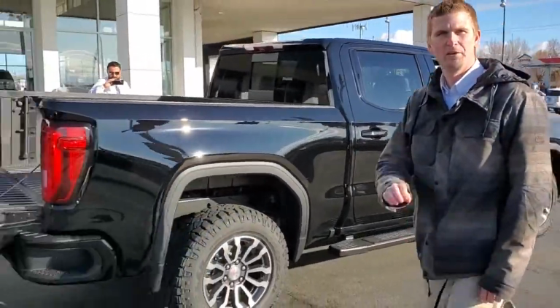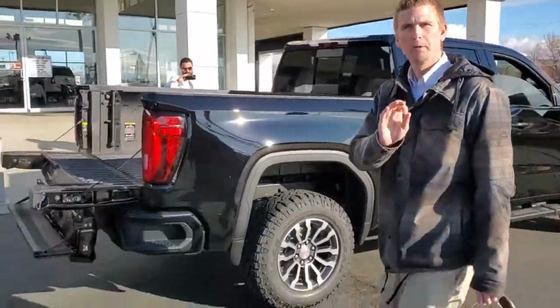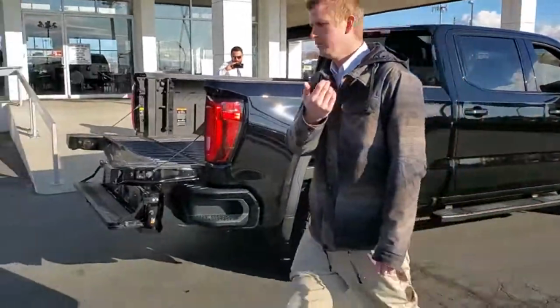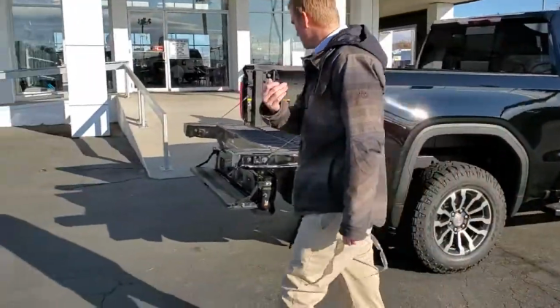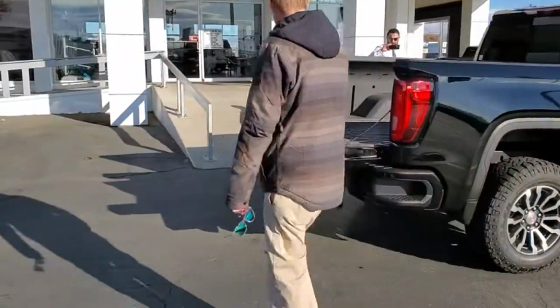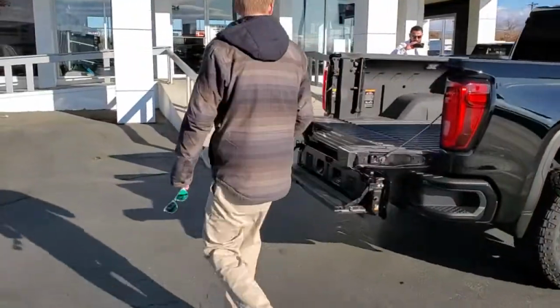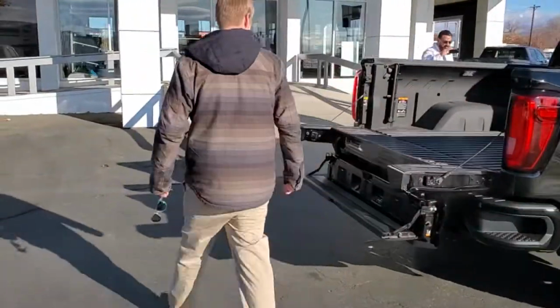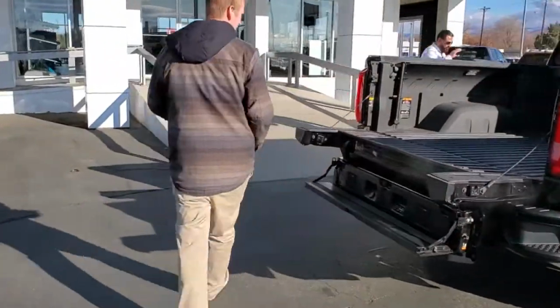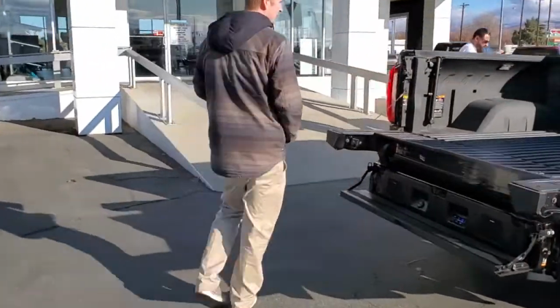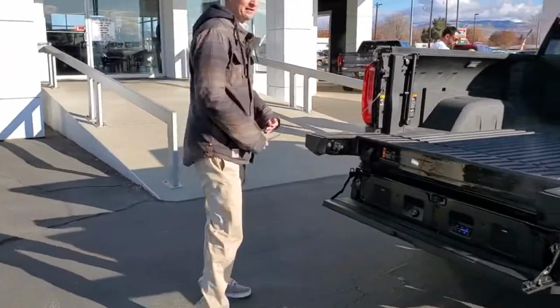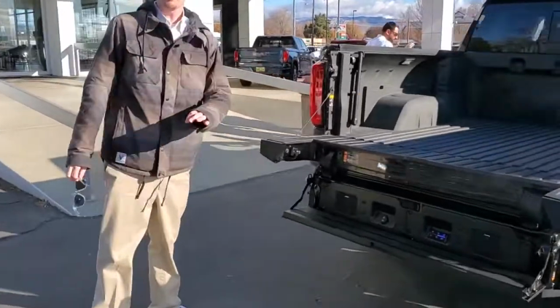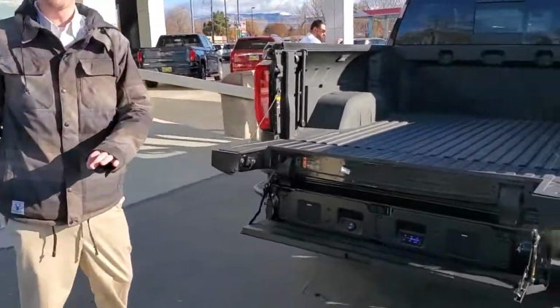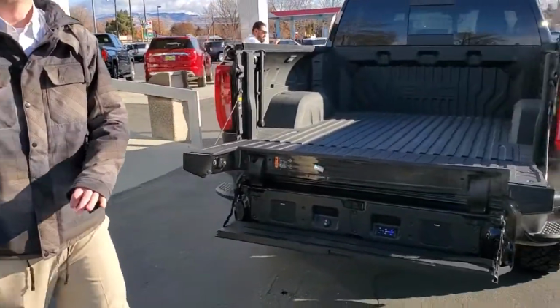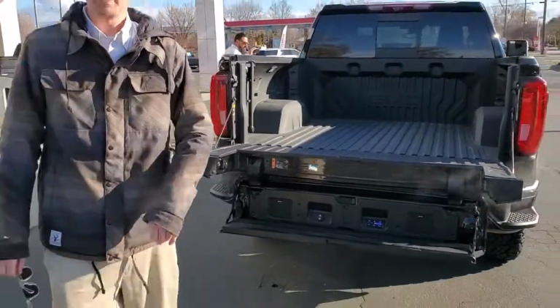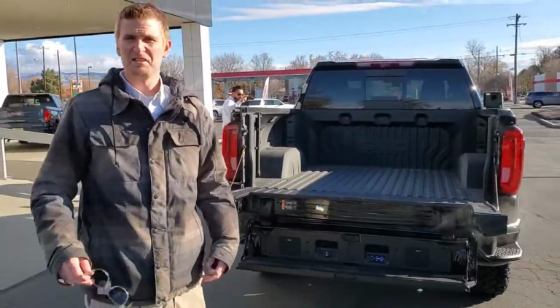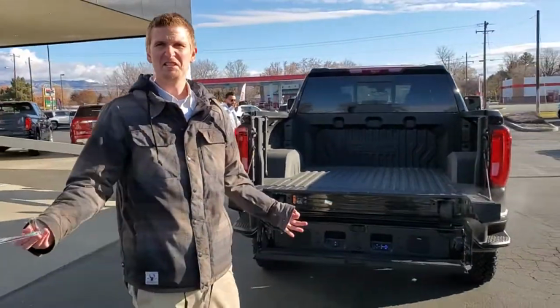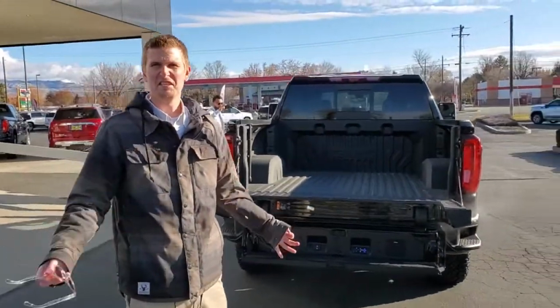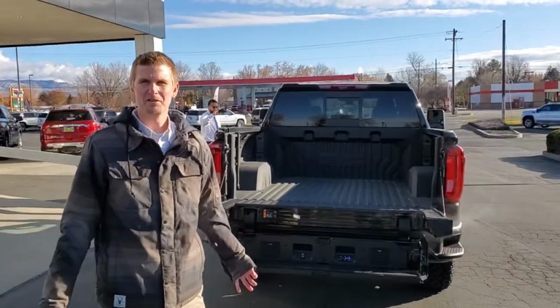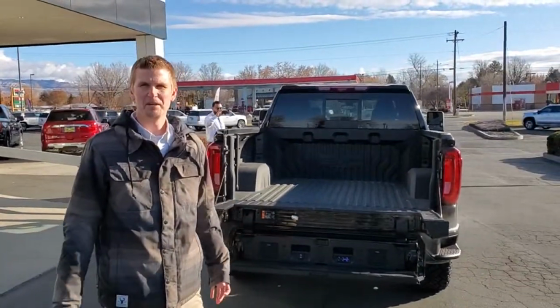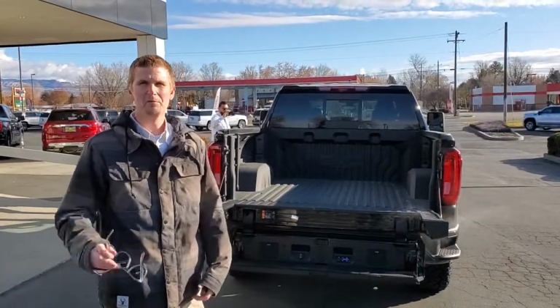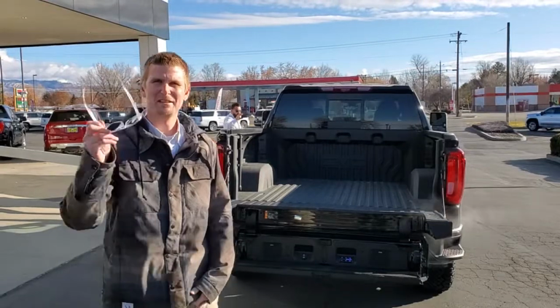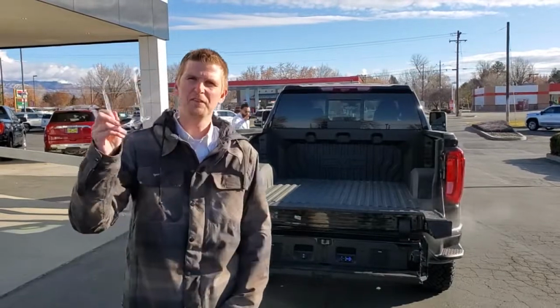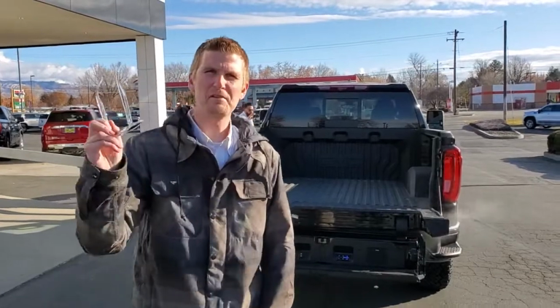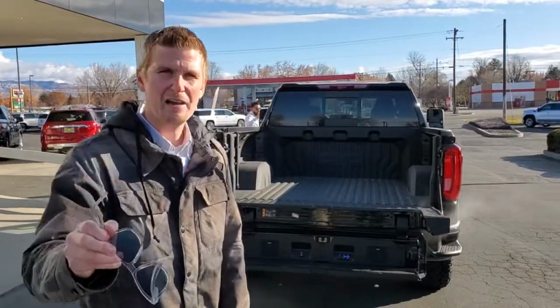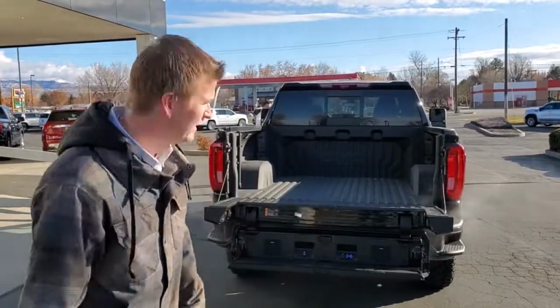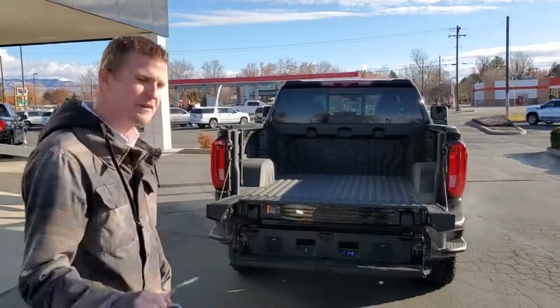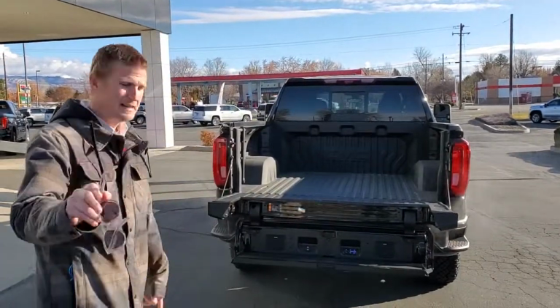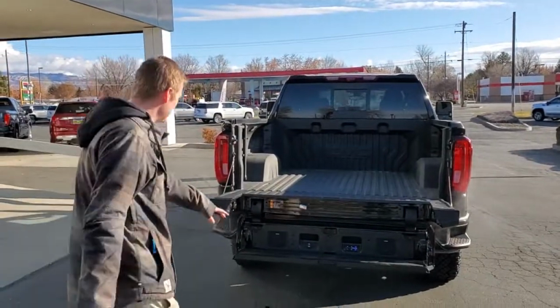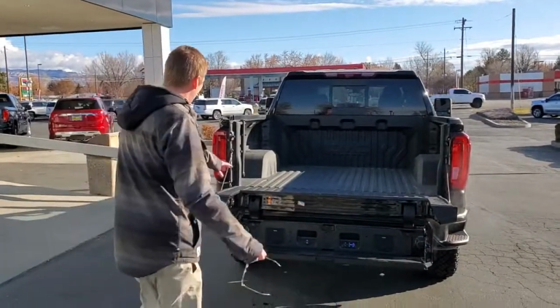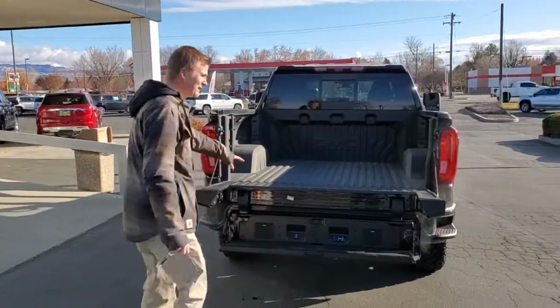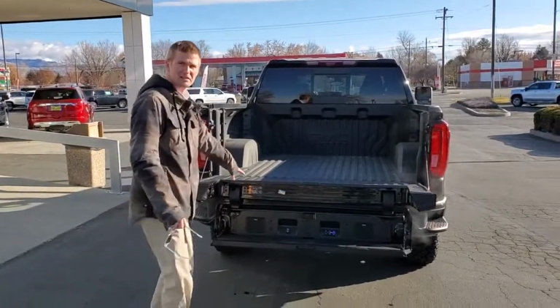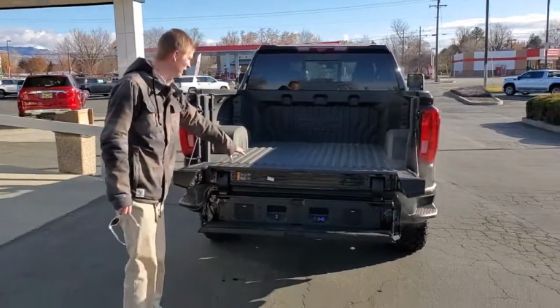Real nice for someone that's not really a chrome fan. But the Carbon Pro, especially — this is the best part about it. Now this truck is priced — I think it's a $66,000 MSRP — we got it down to $53,500 if you finance with us.